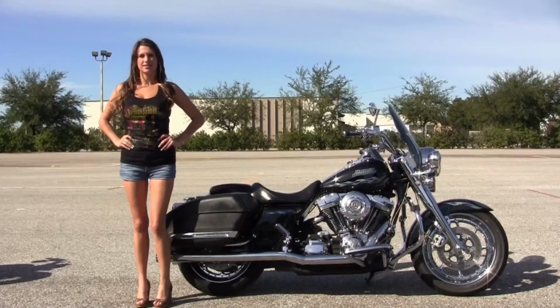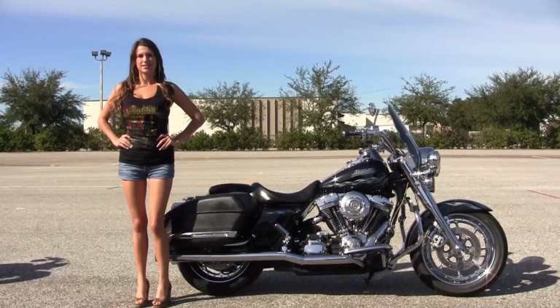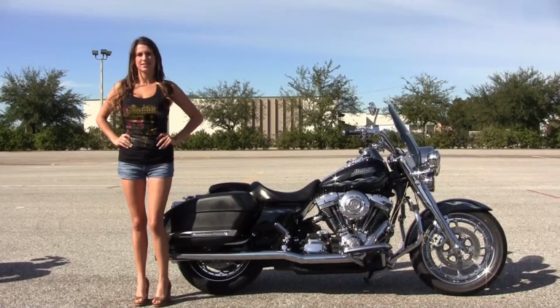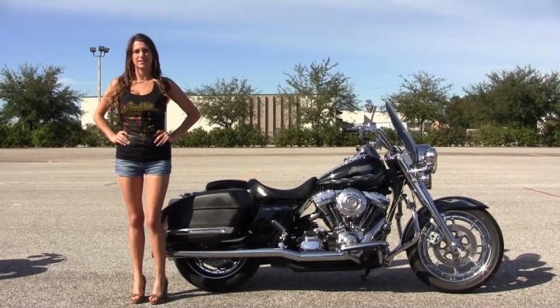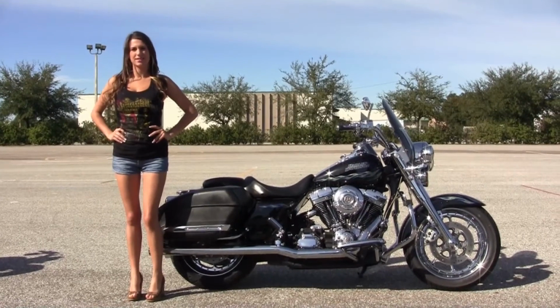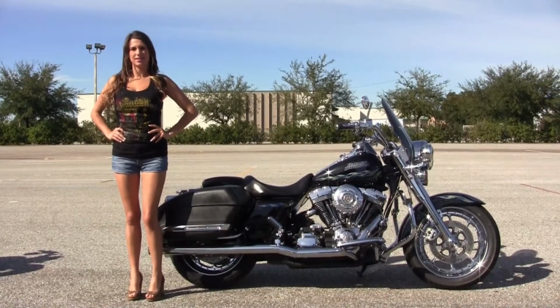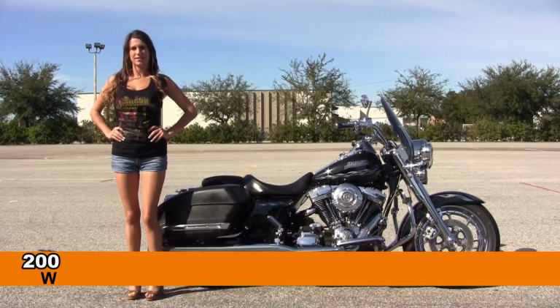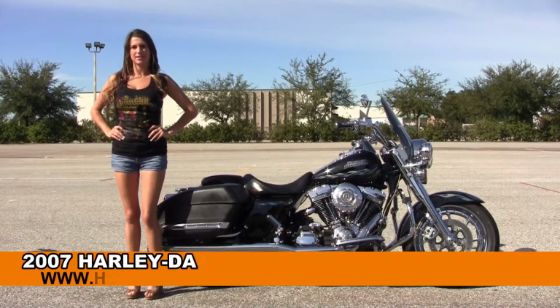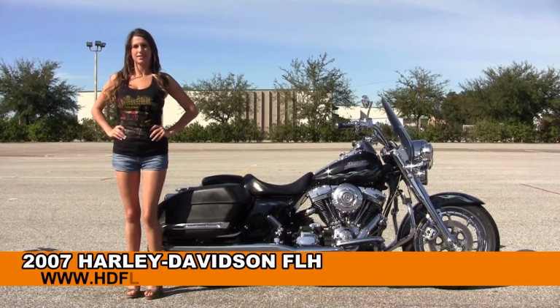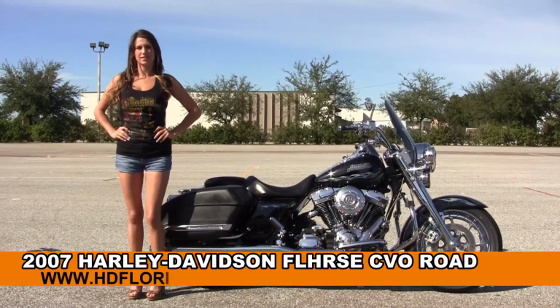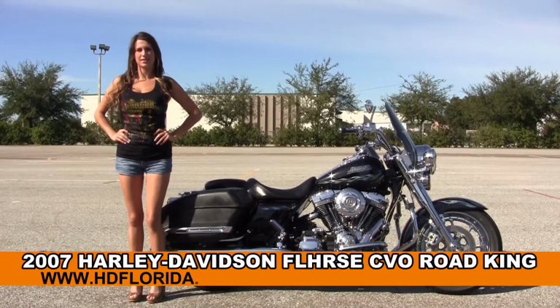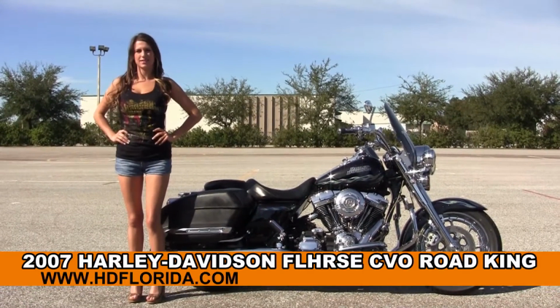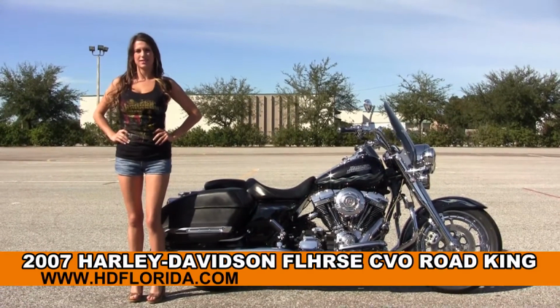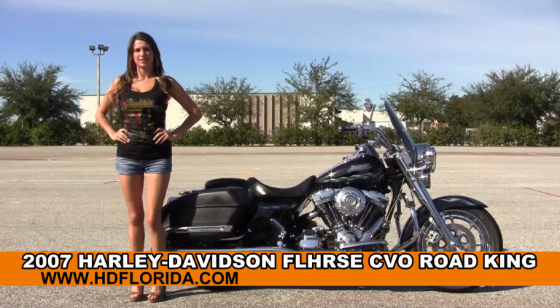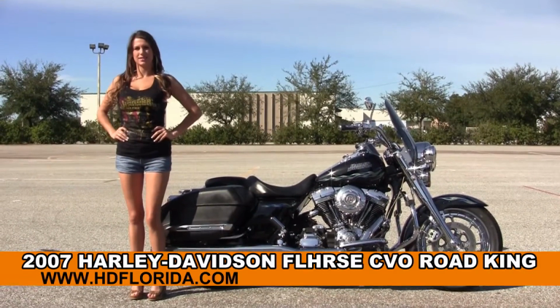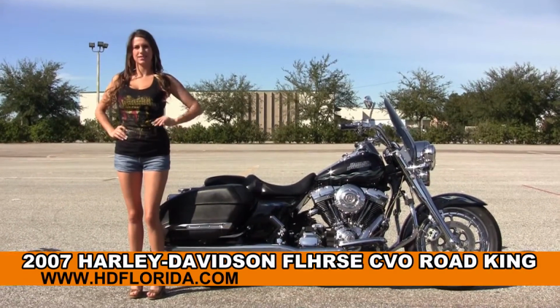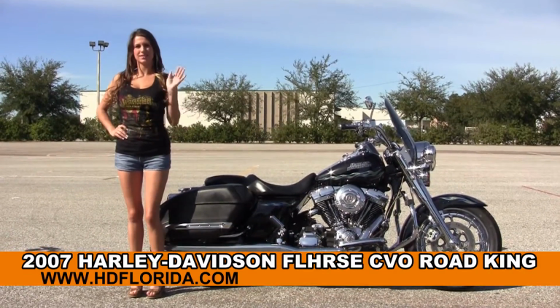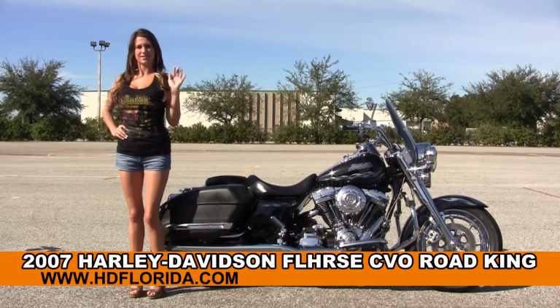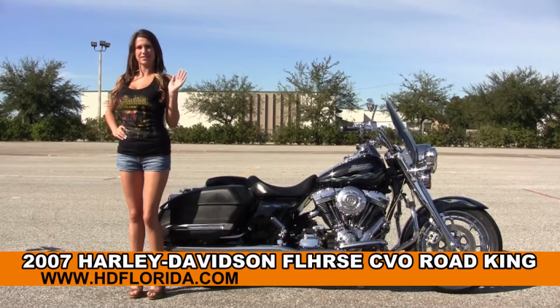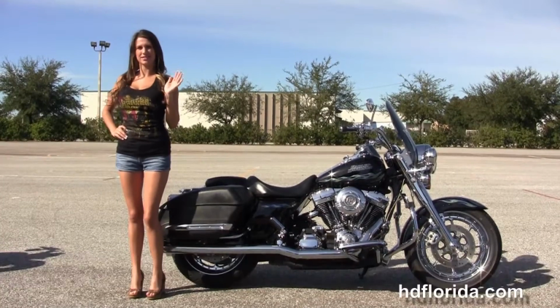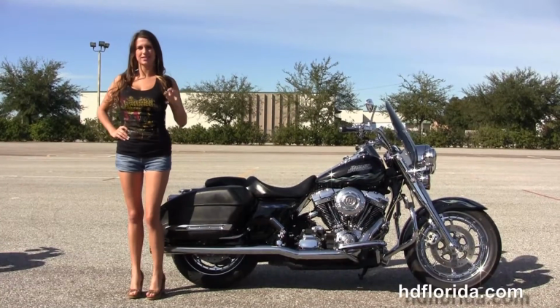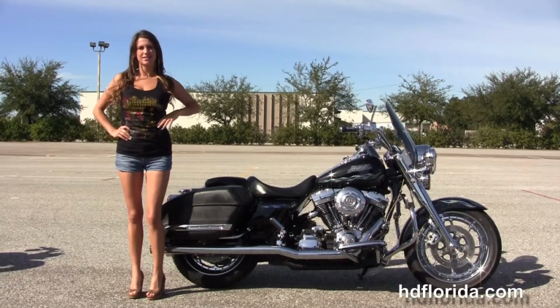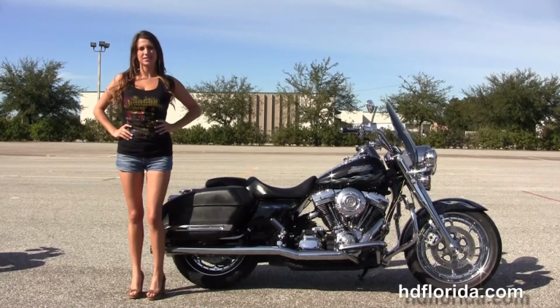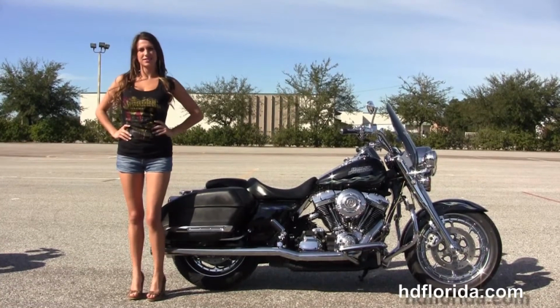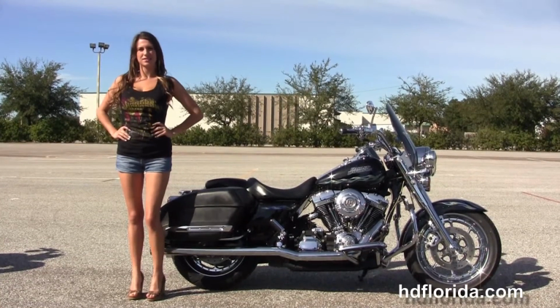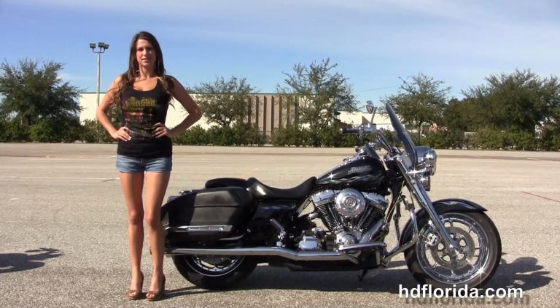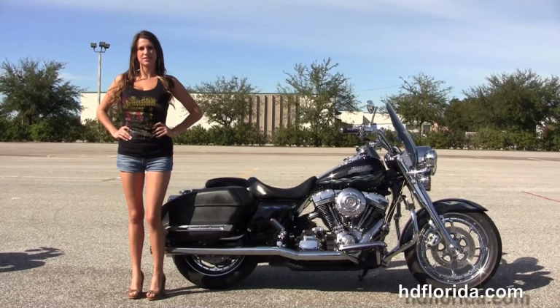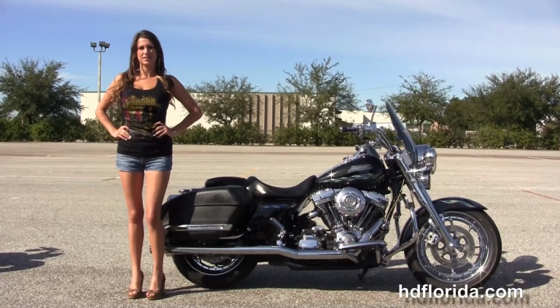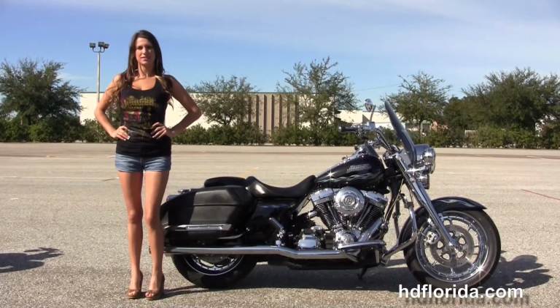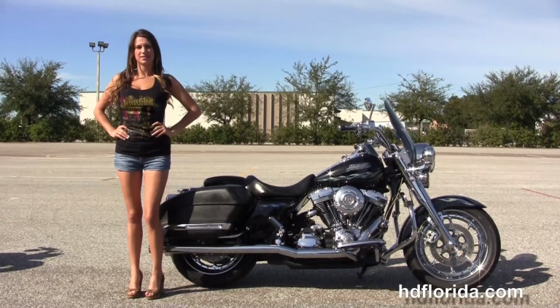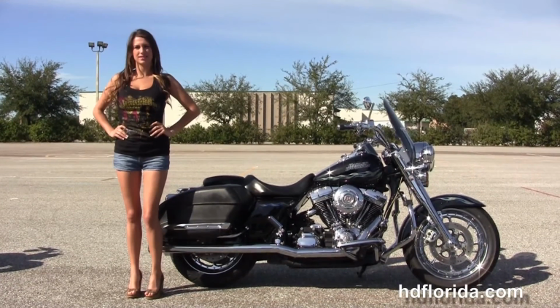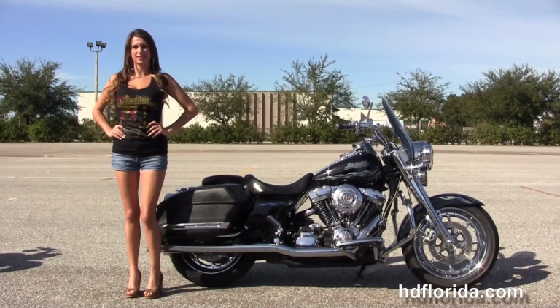Welcome everyone to the world famous Harley-Davidson of Brandon. First of all, I want everyone to say hello to Sarah, and next I want to show you a slick used 2007 CVO Road King.